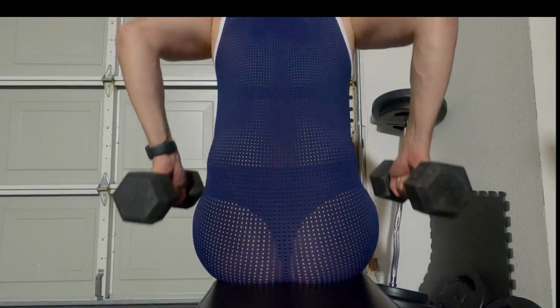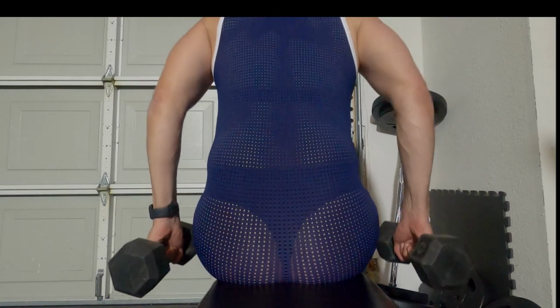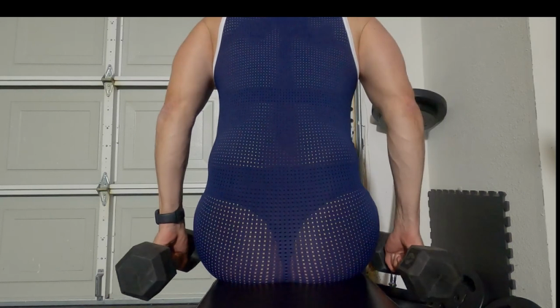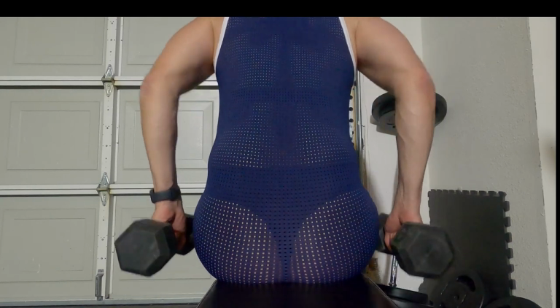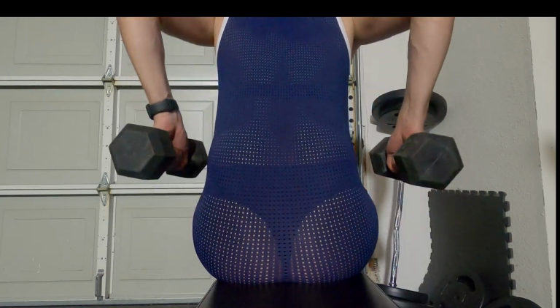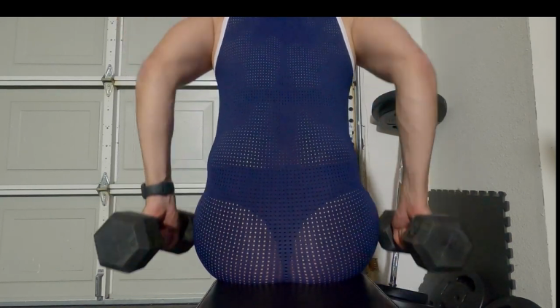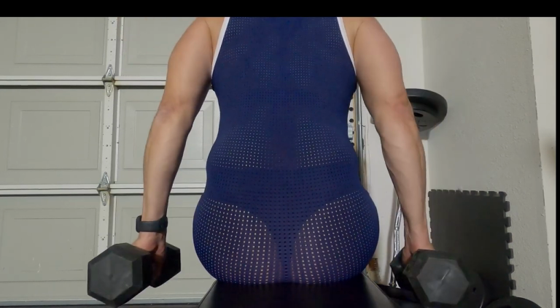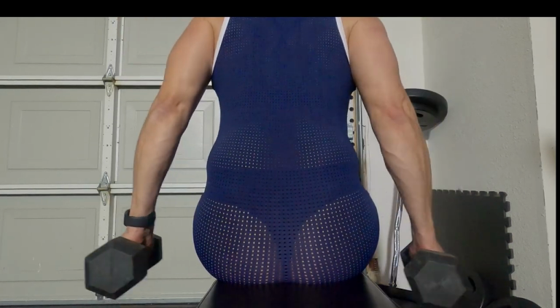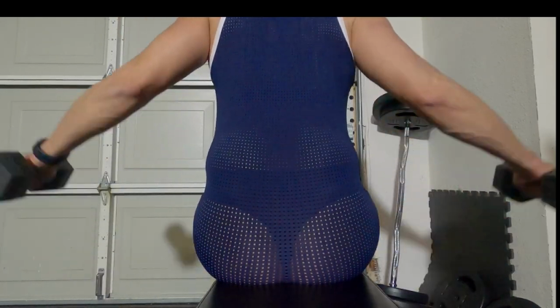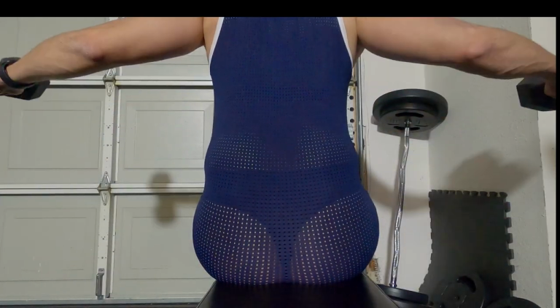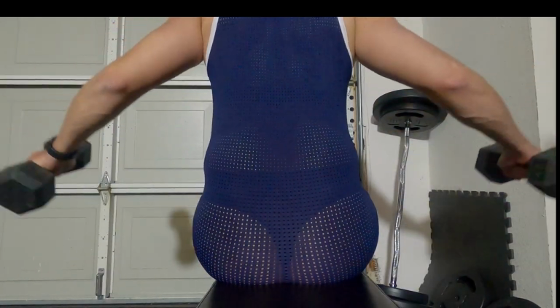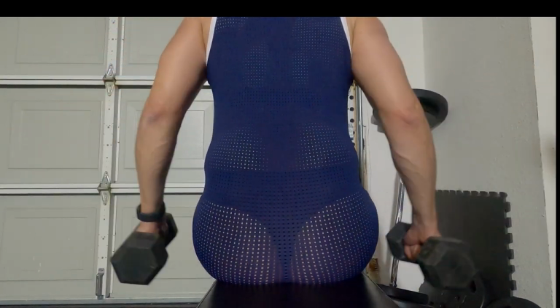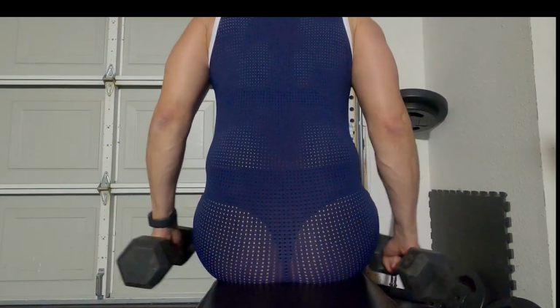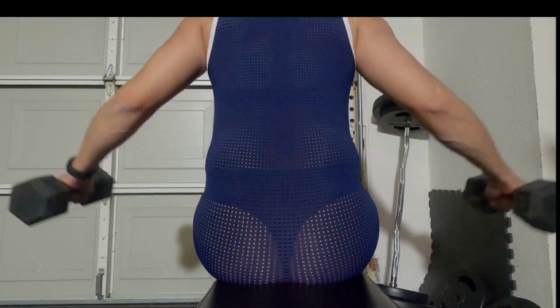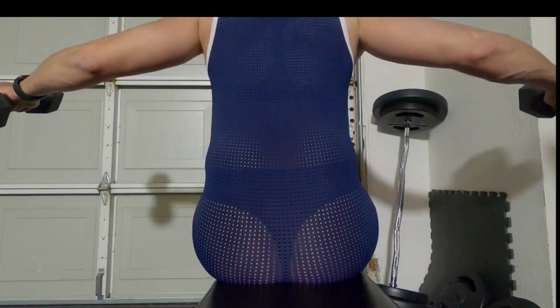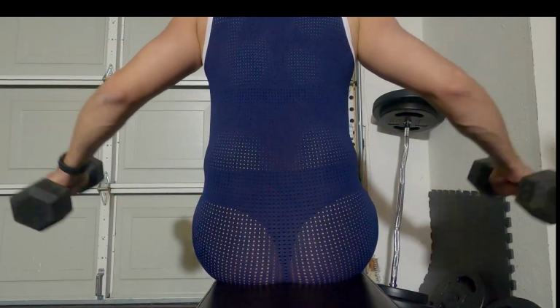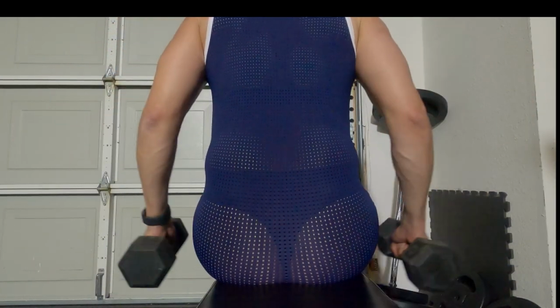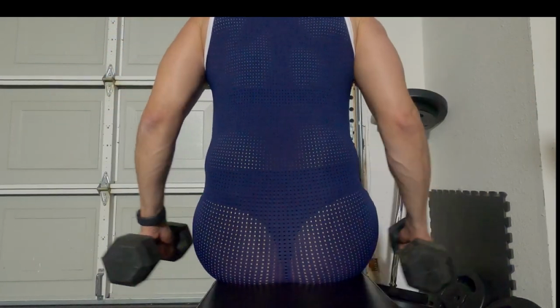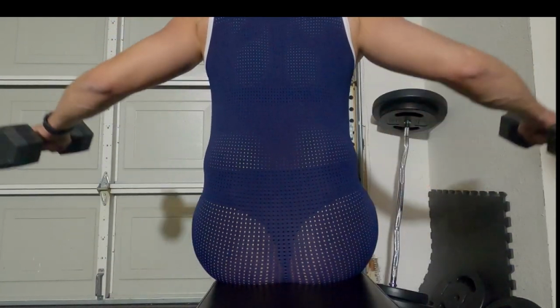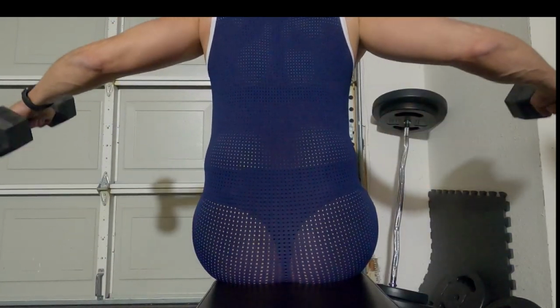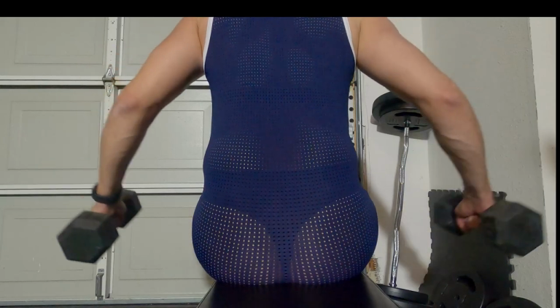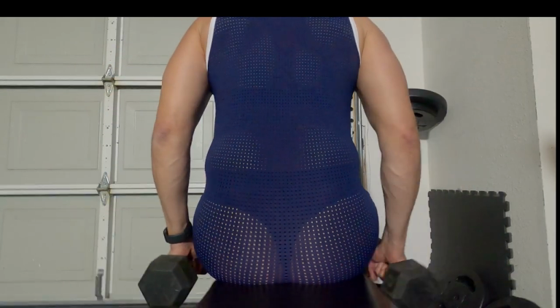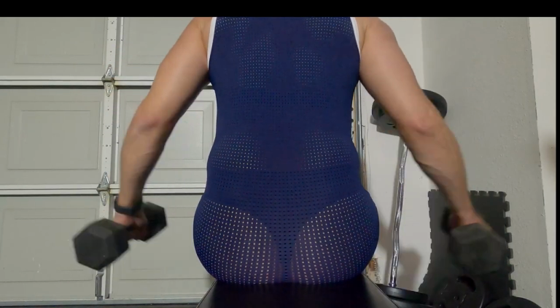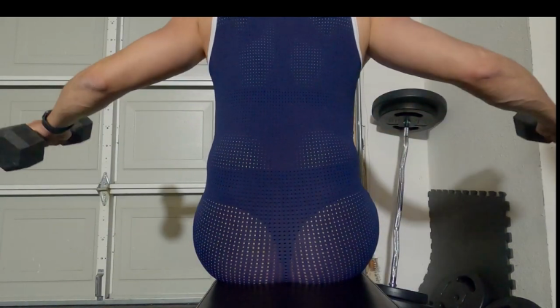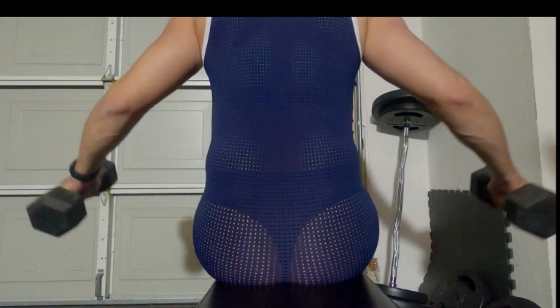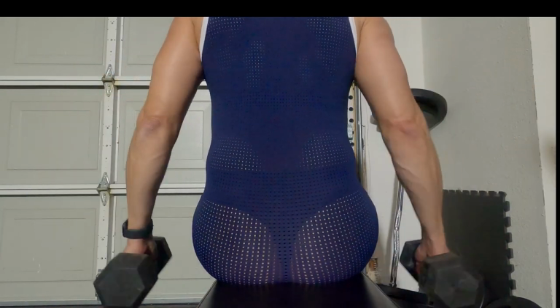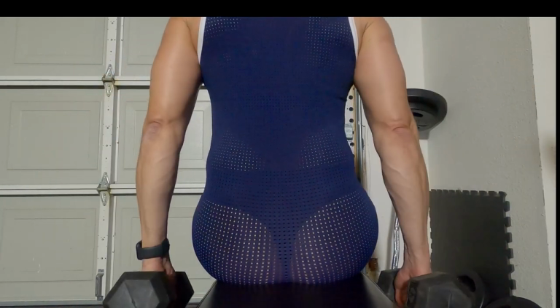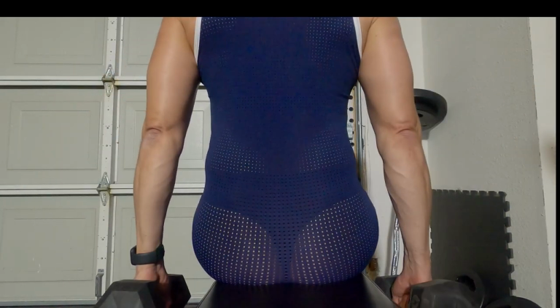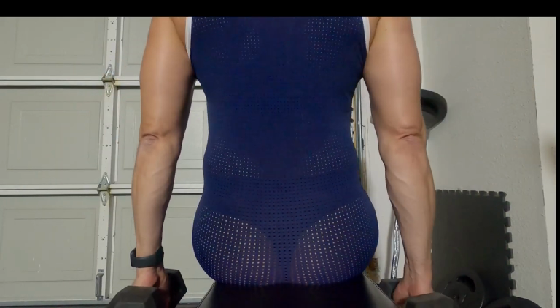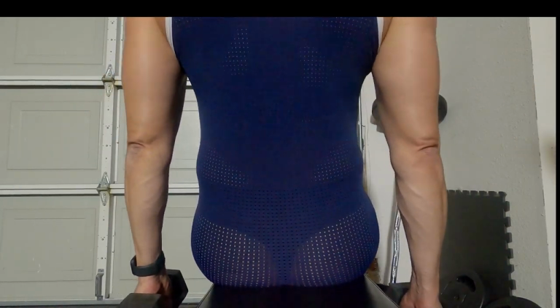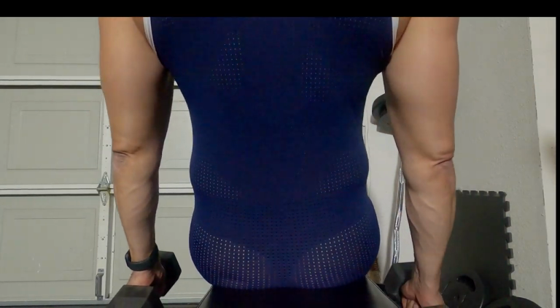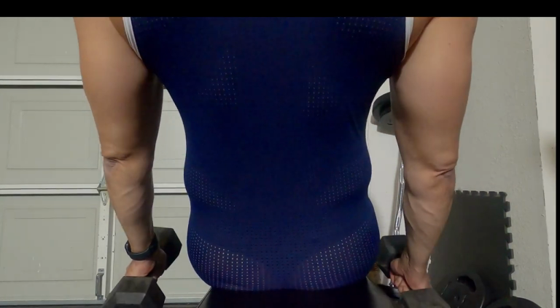And some side lifts here — basically kind of warming up, stretching out a little bit. So it works the back and shoulders, more so the shoulders.